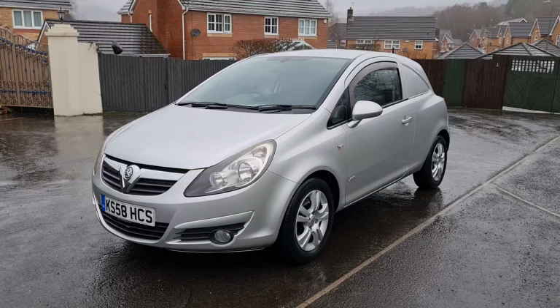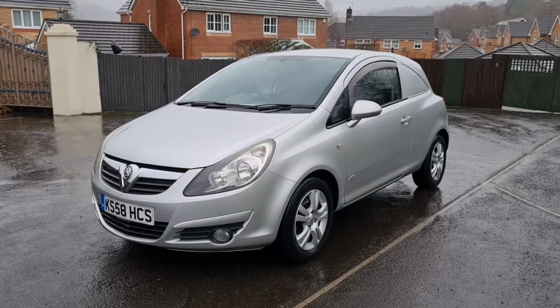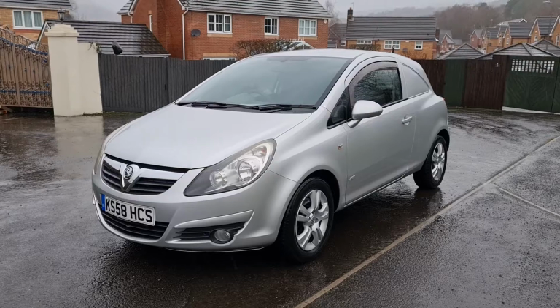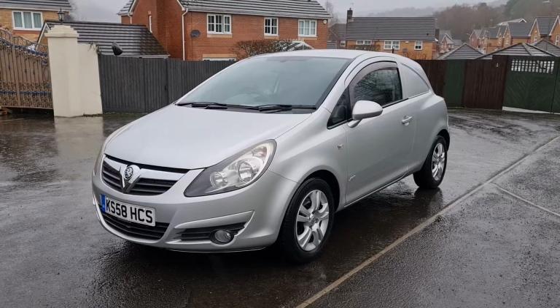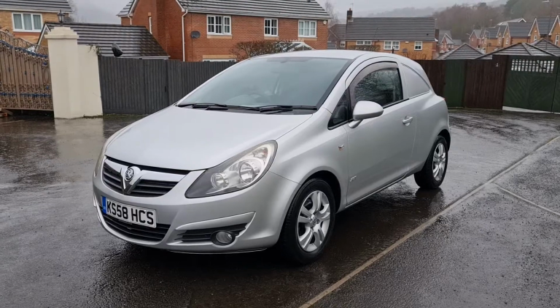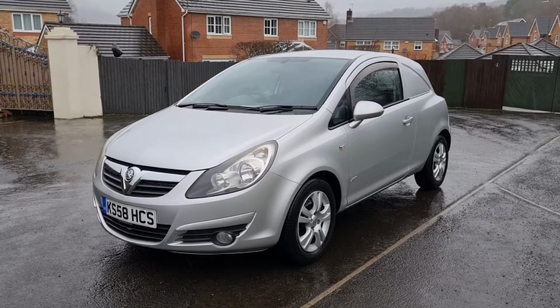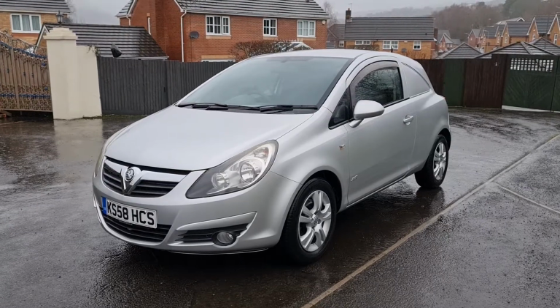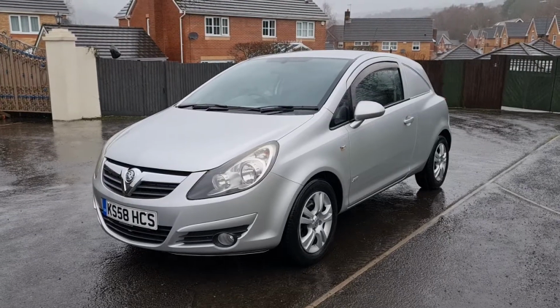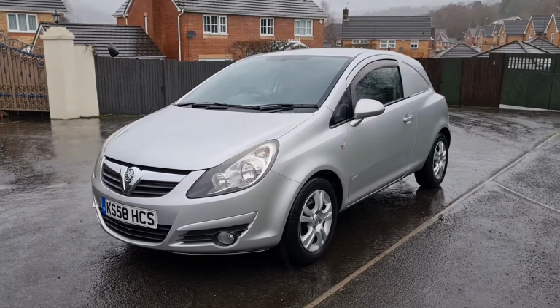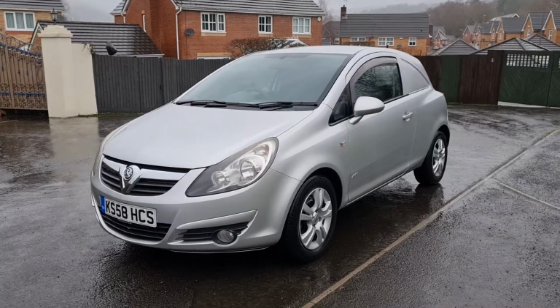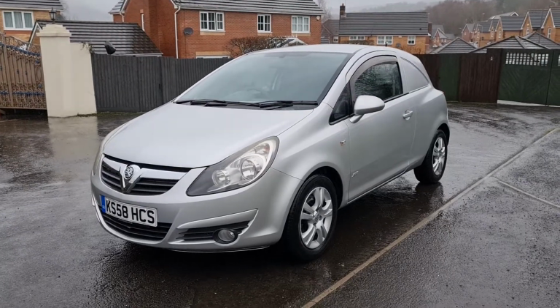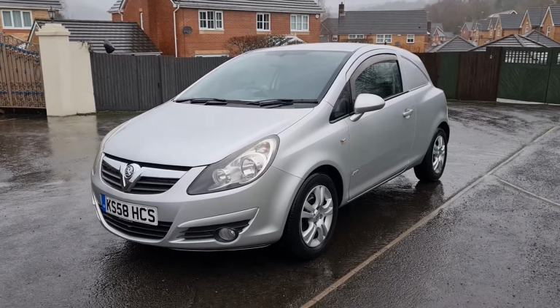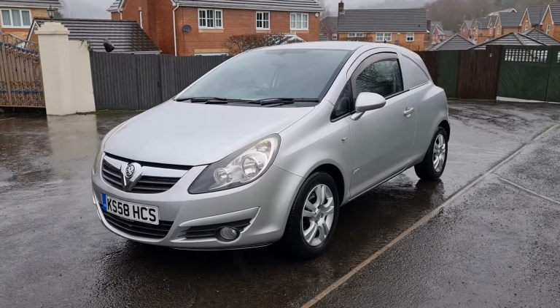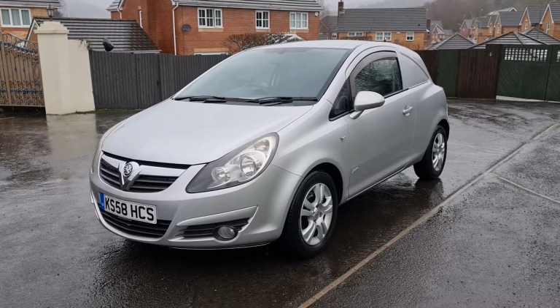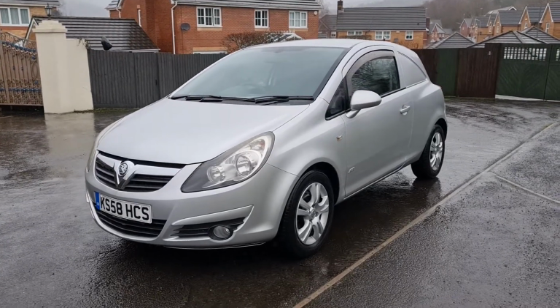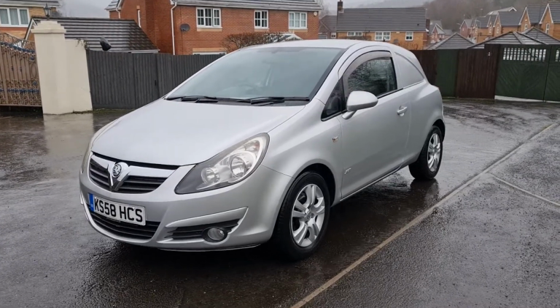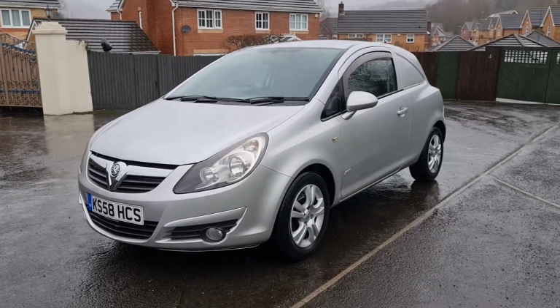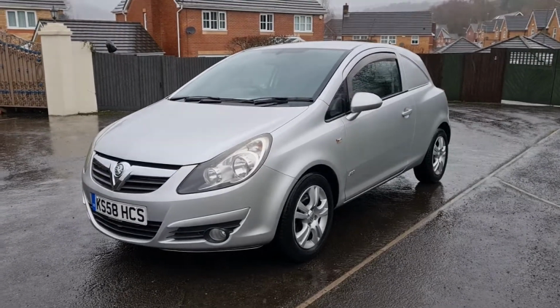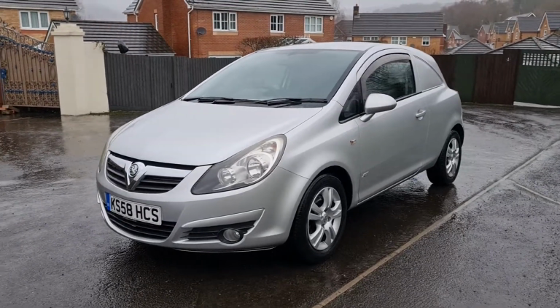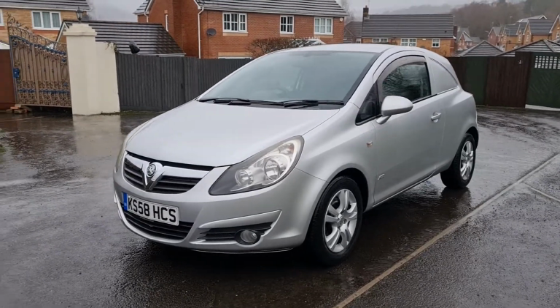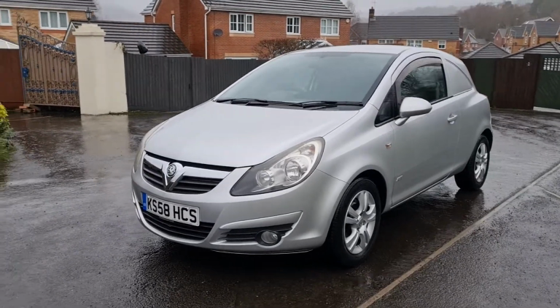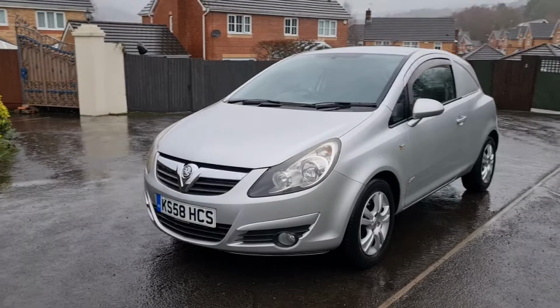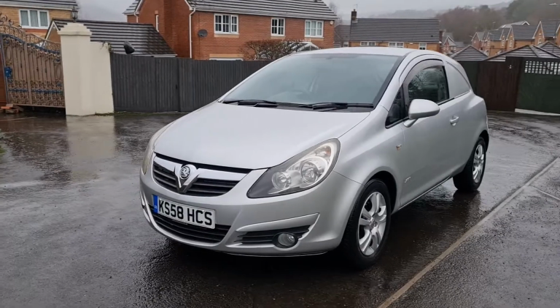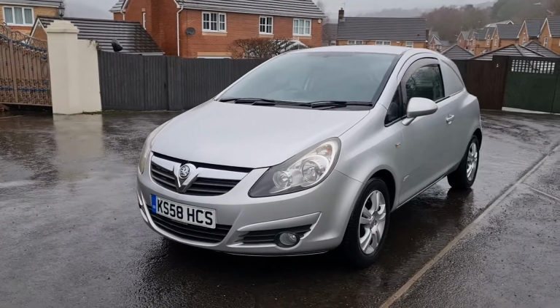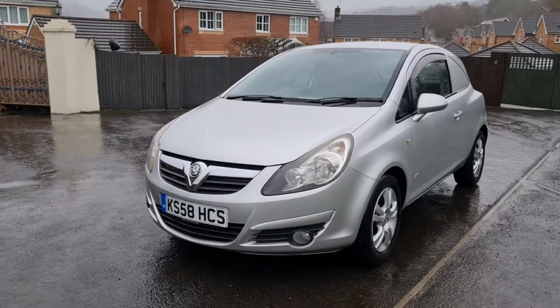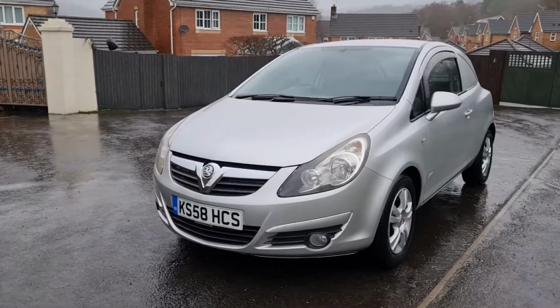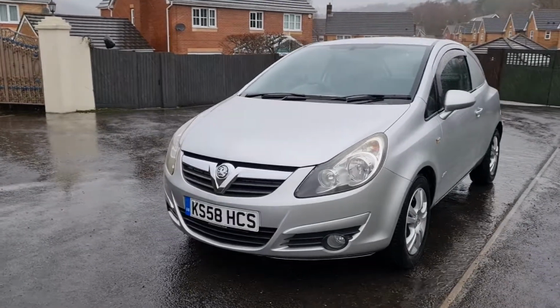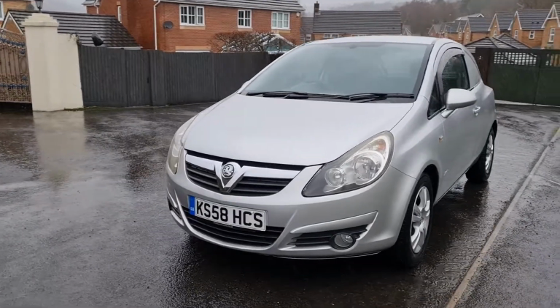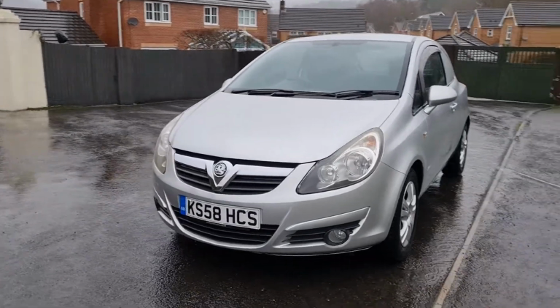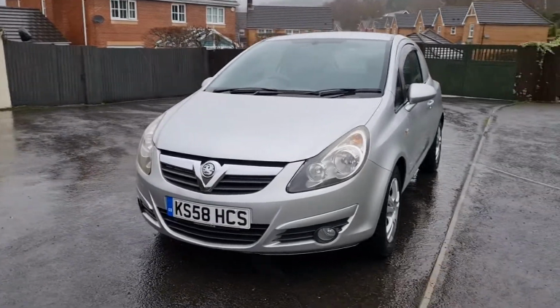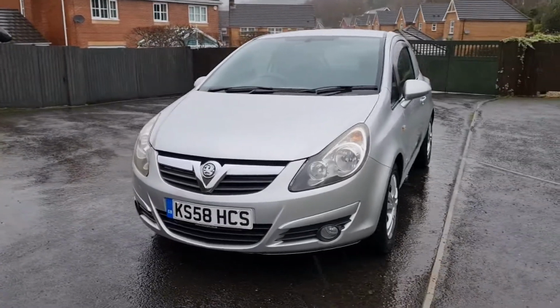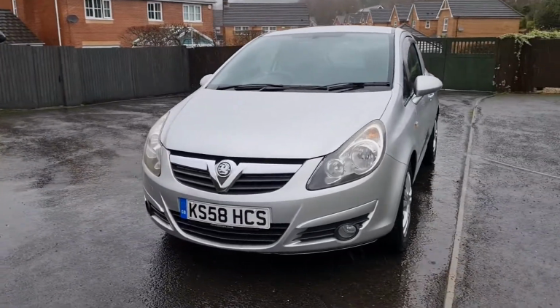Hi folks, Pete here from Ashton's Cars, and today I'm with a very clean and tidy Vauxhall Corsa Sportive Commercial.